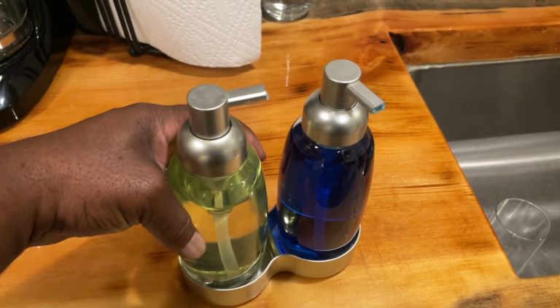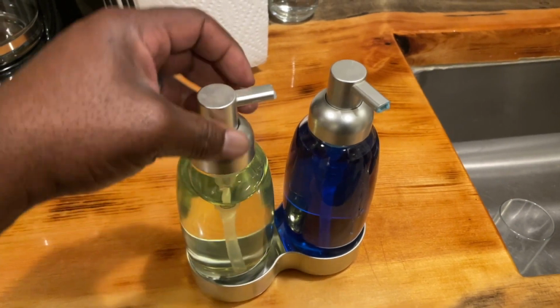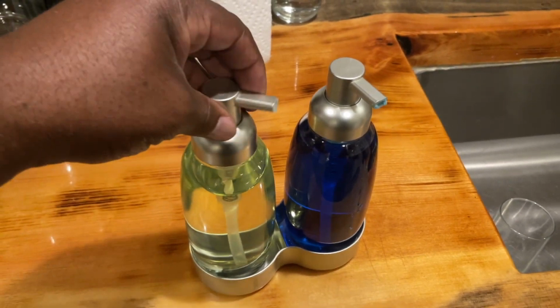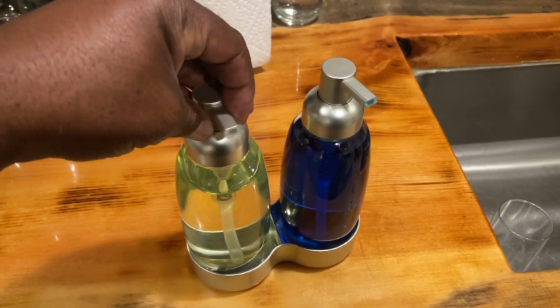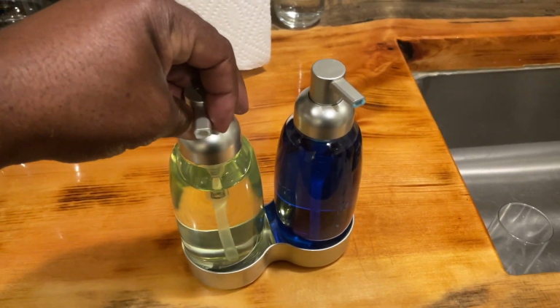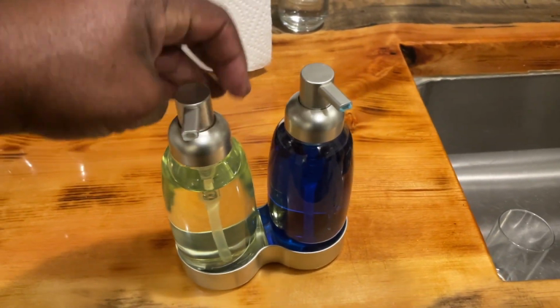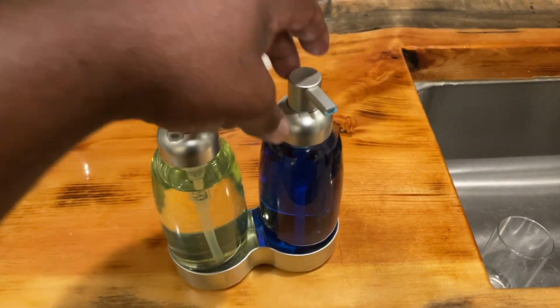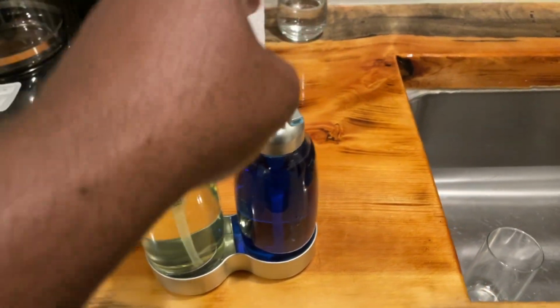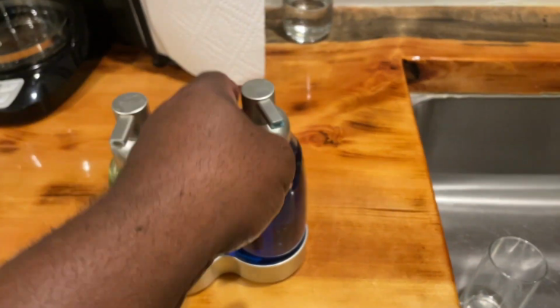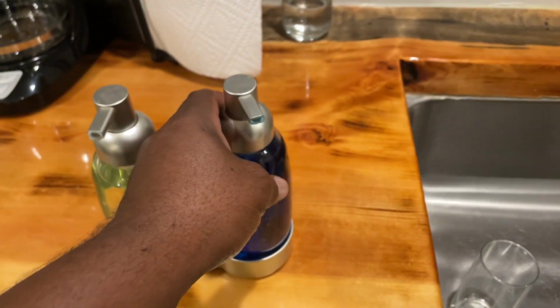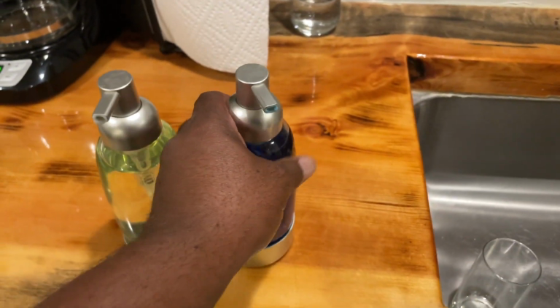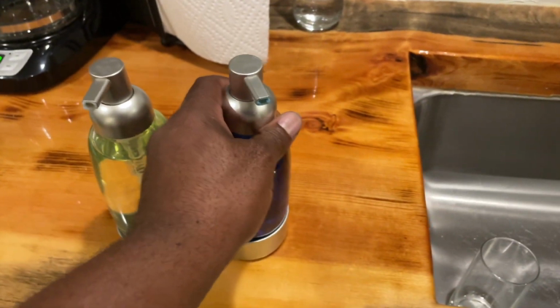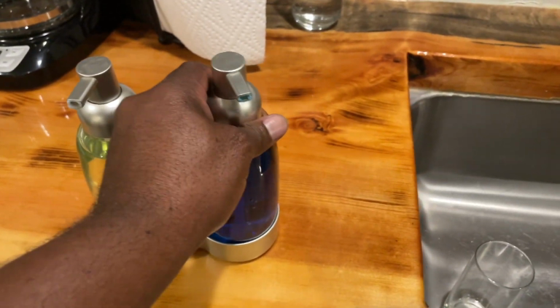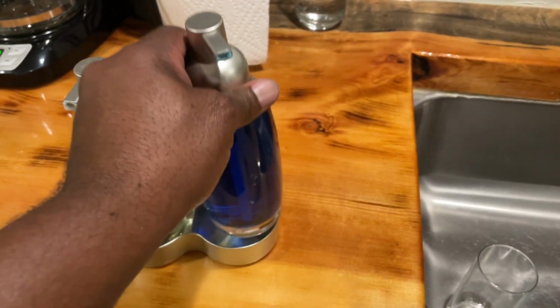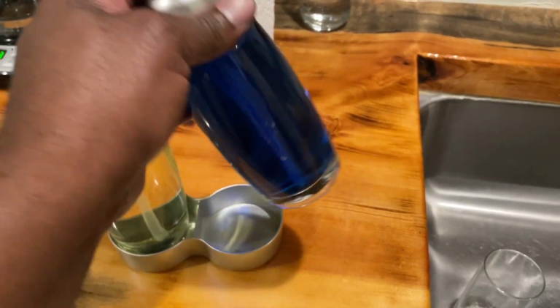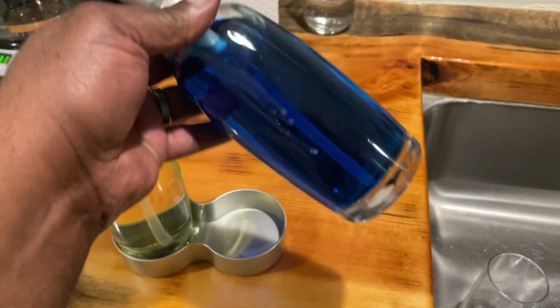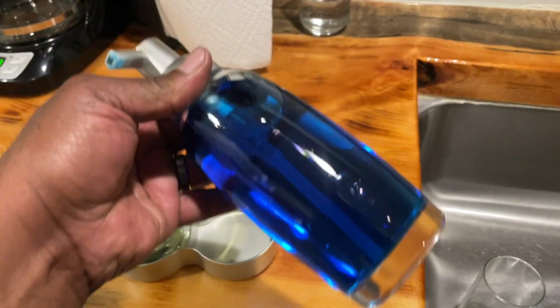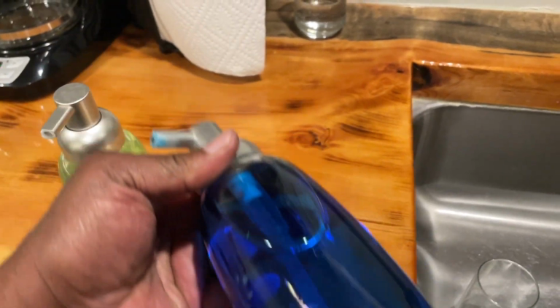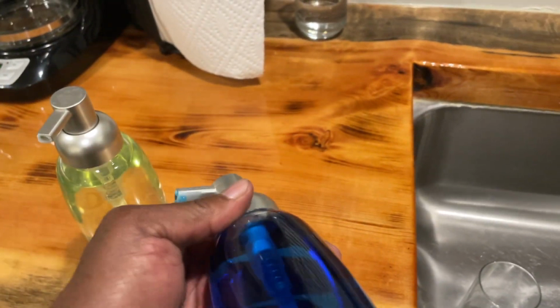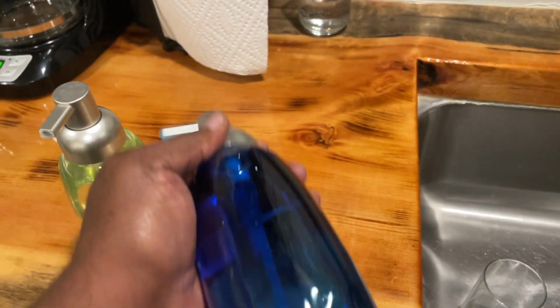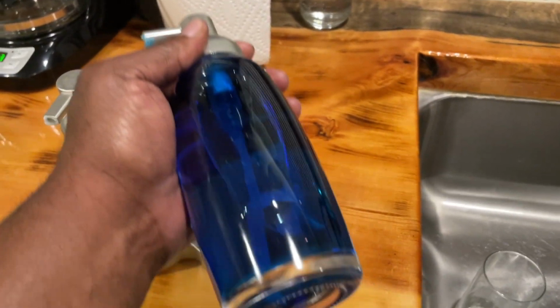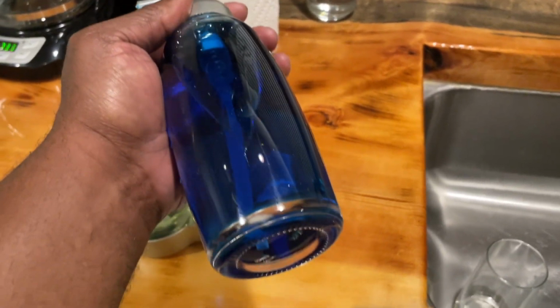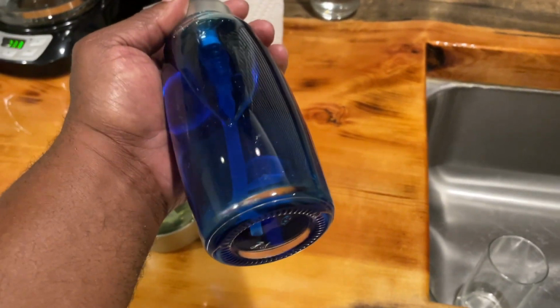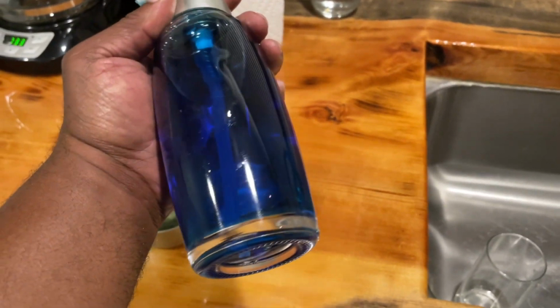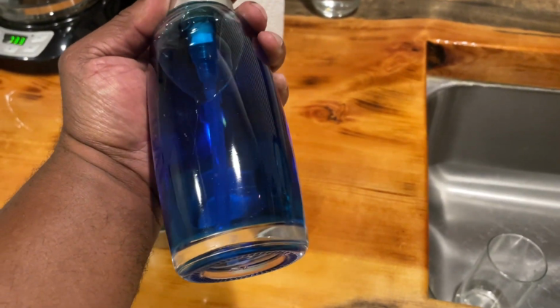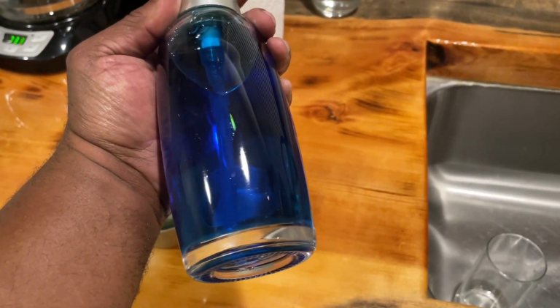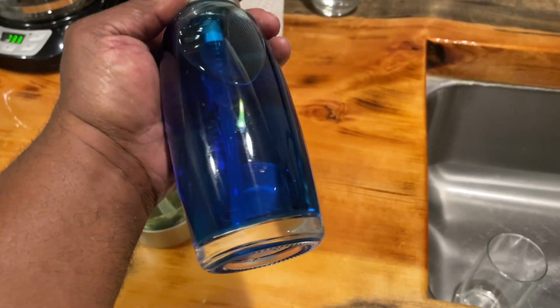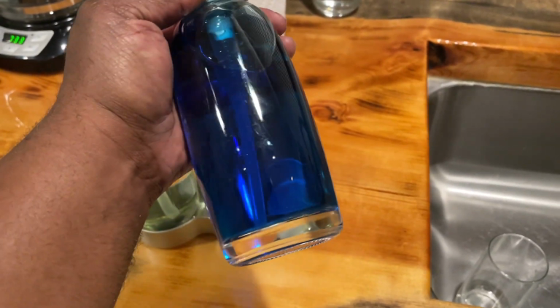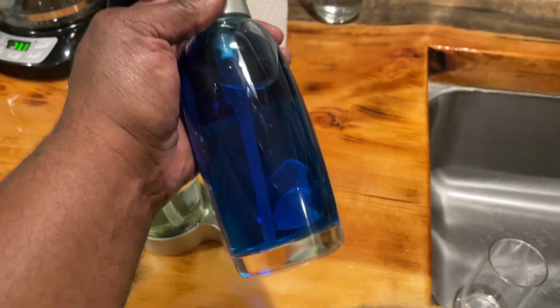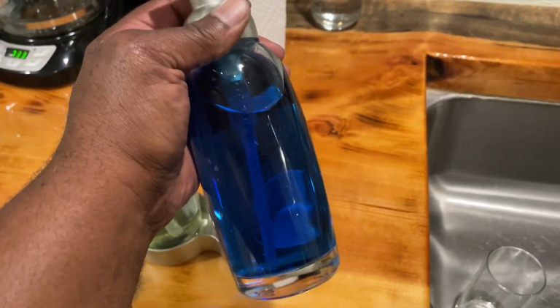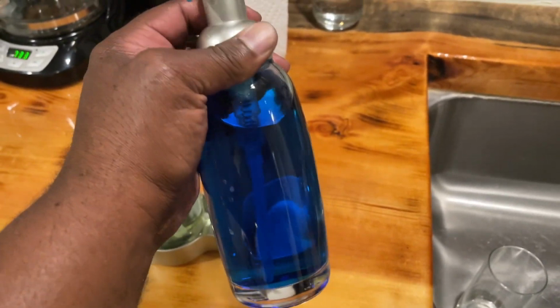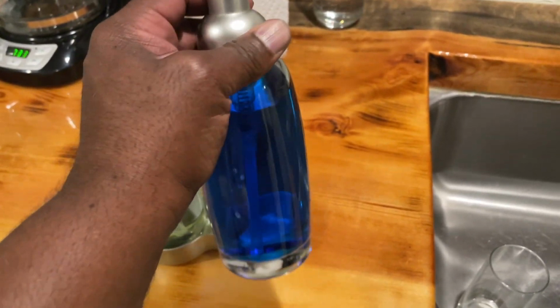The dispenser pumps work like a charm, delivering the perfect amount of product with each press. It's smooth, efficient and mess-free.